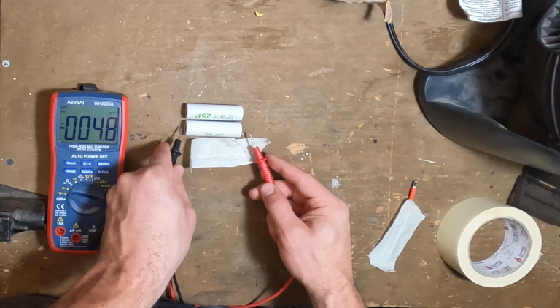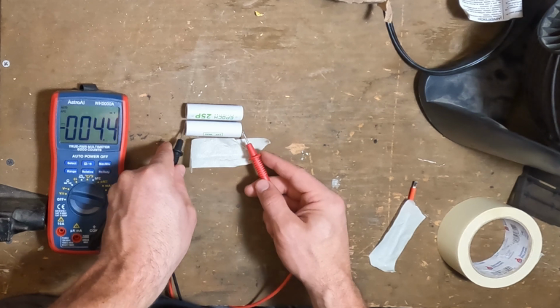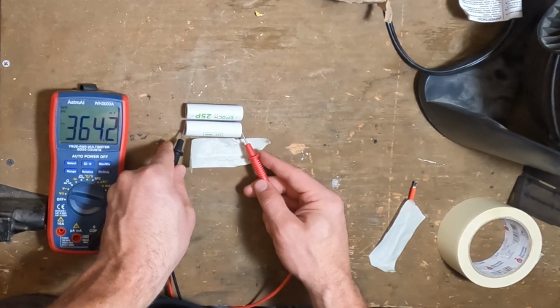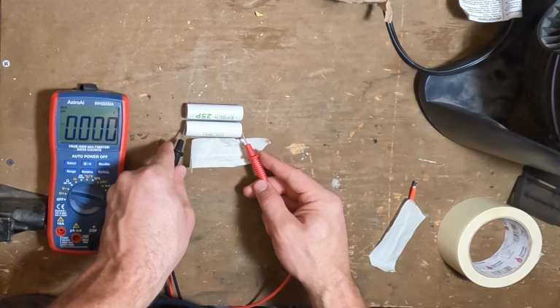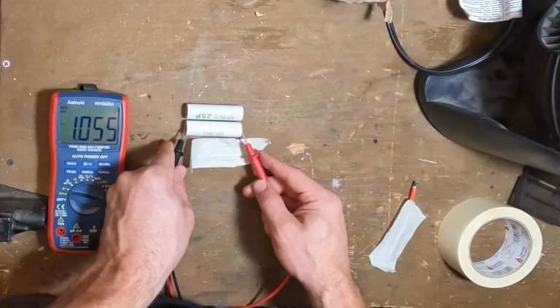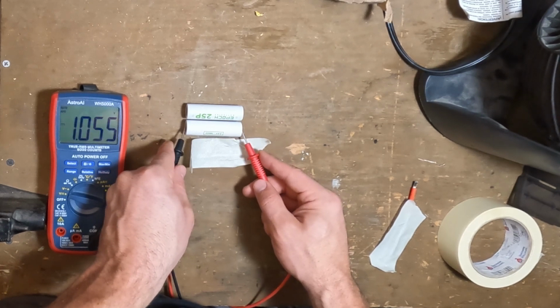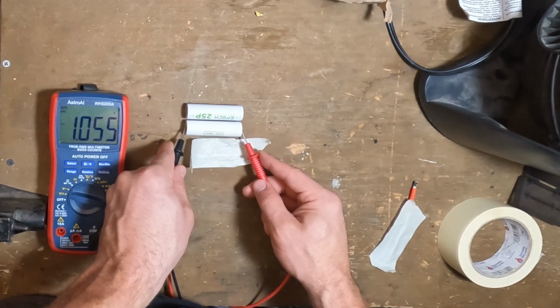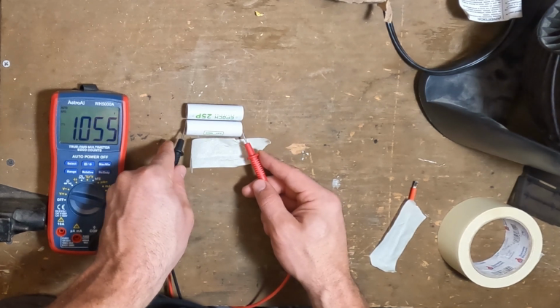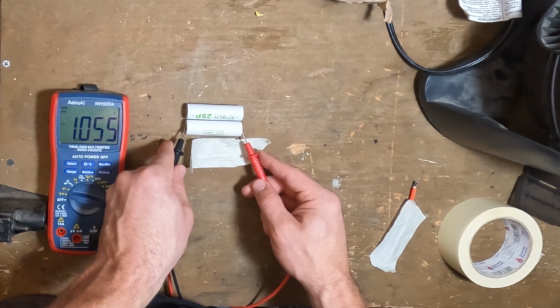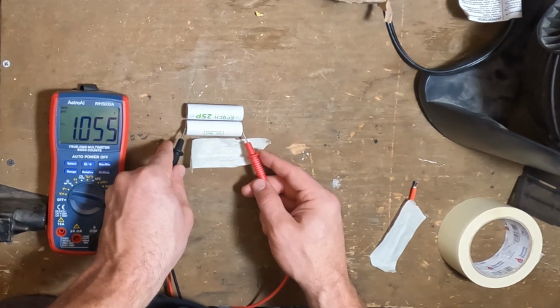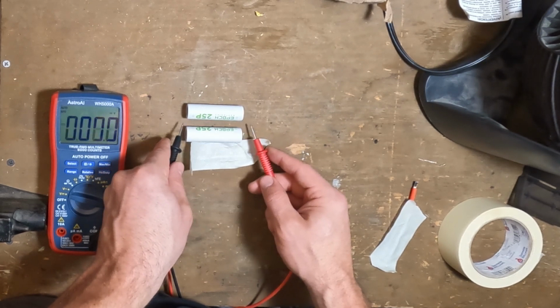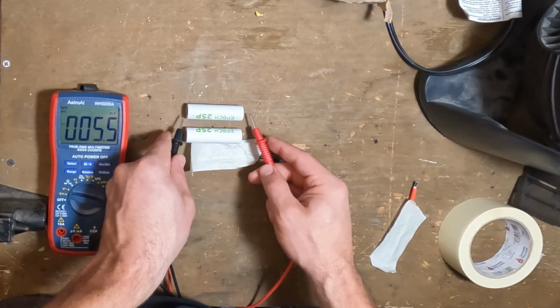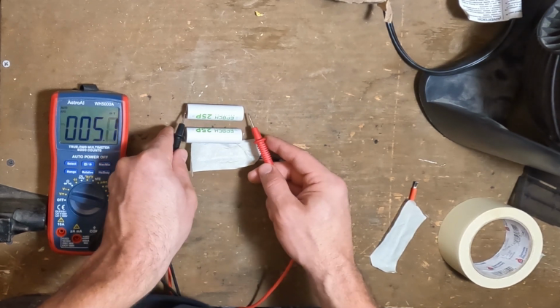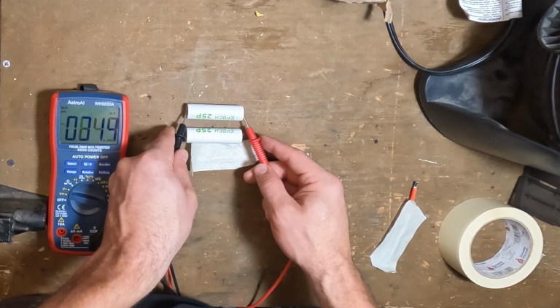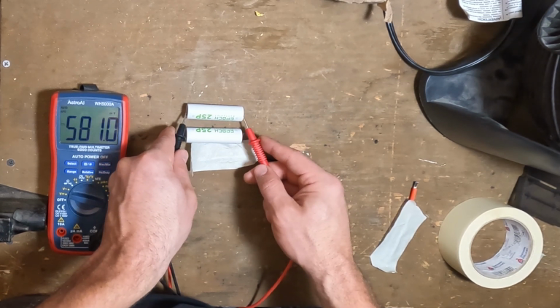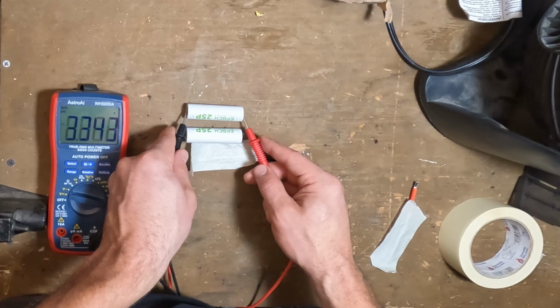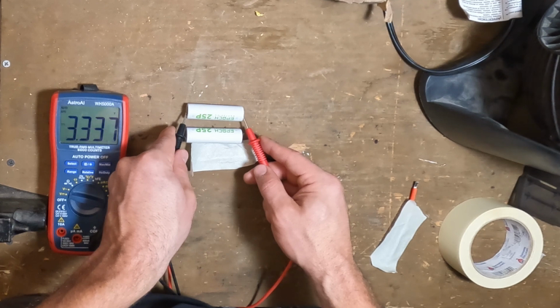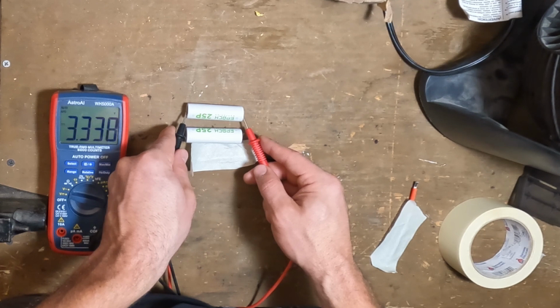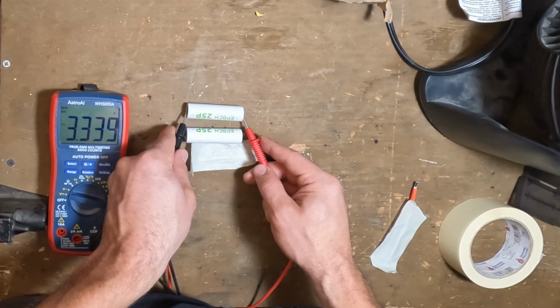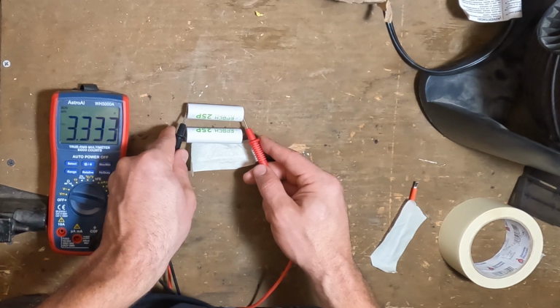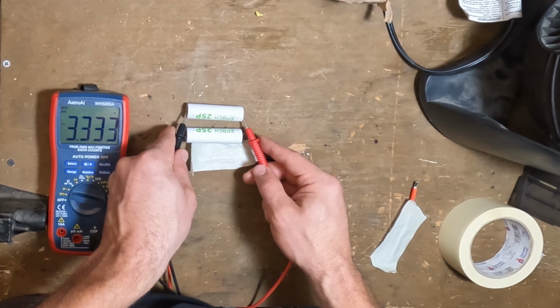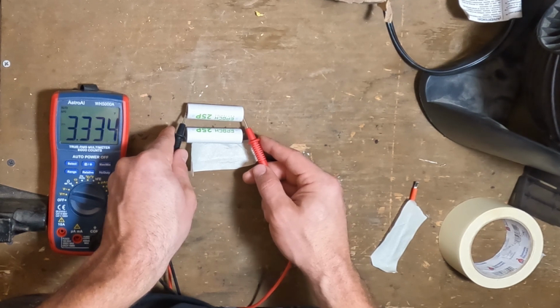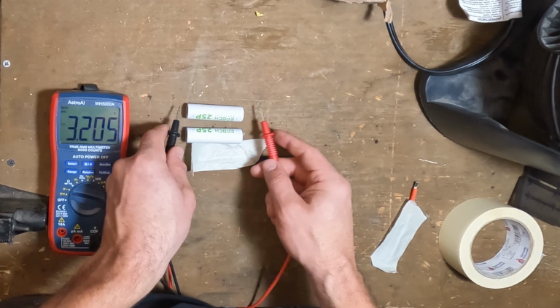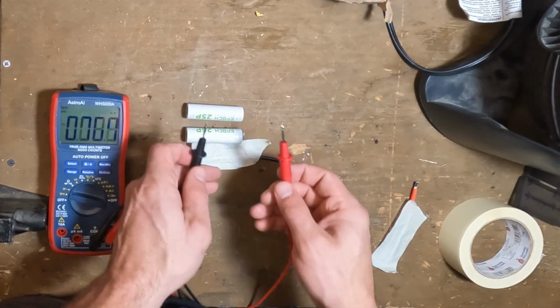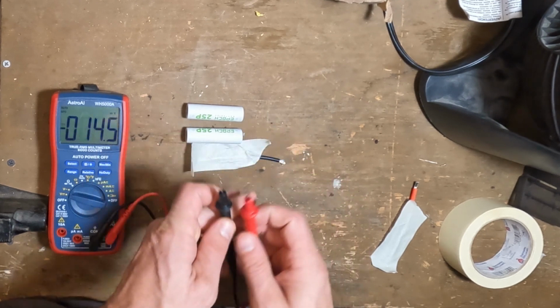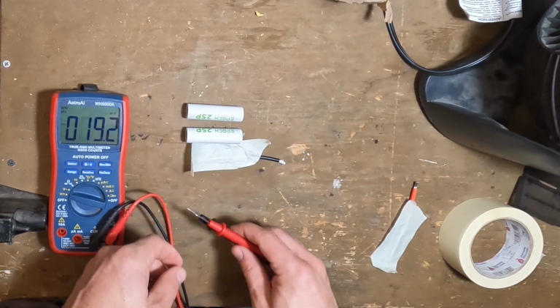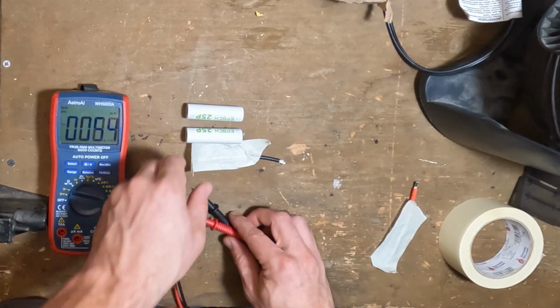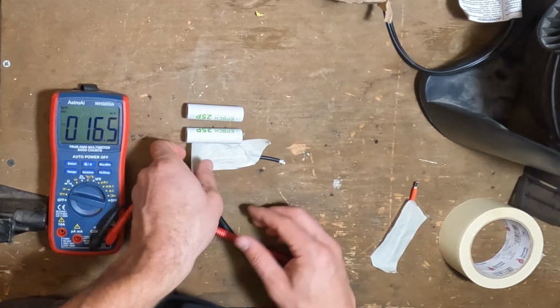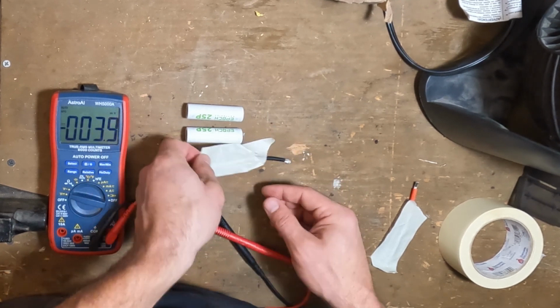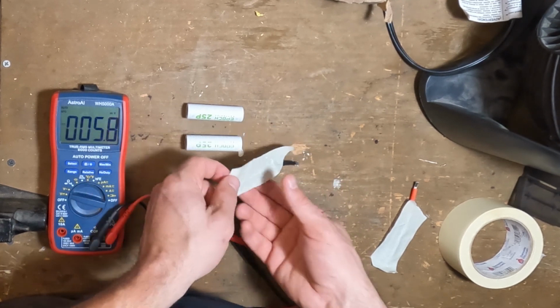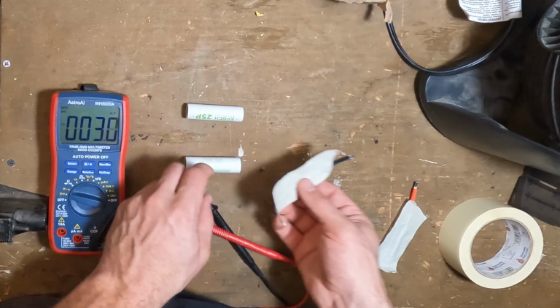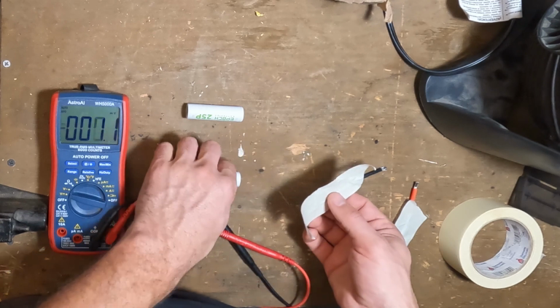We're going to learn how to revive low-voltage lithium-ion cells using three methods. As you can see, I have a cell that is 3.3 volts and one that is around 1 volt.